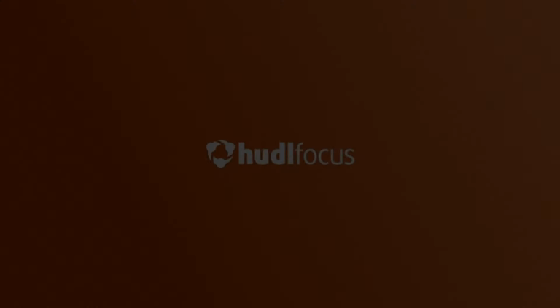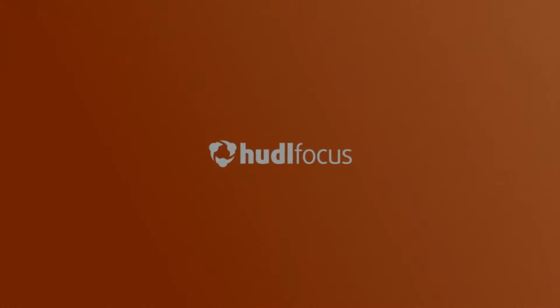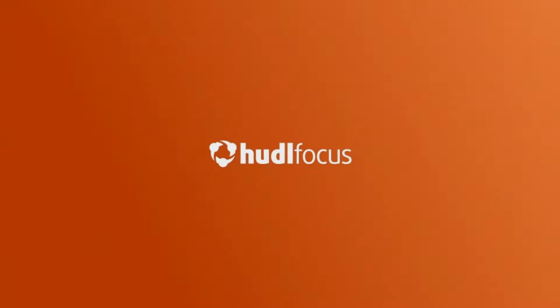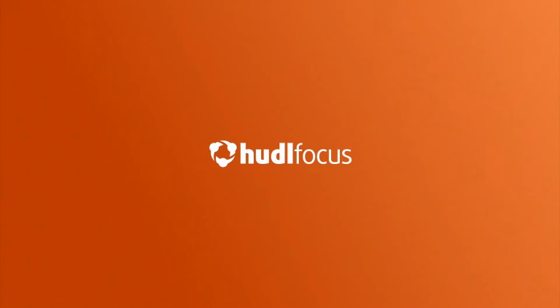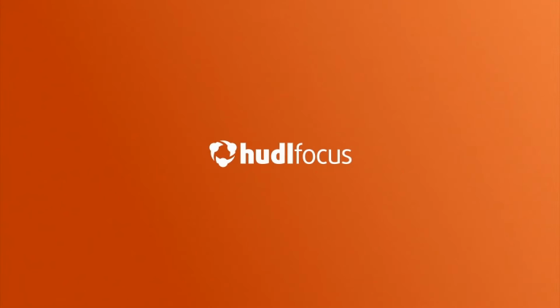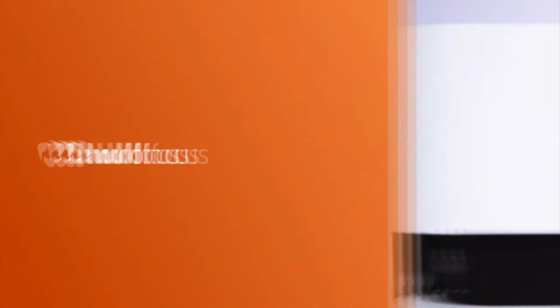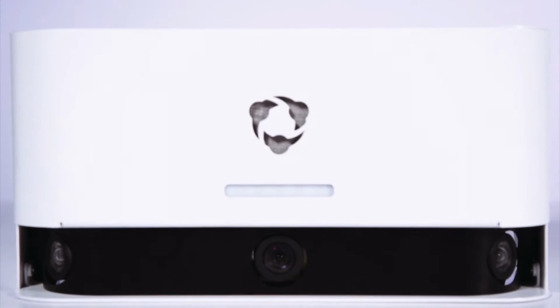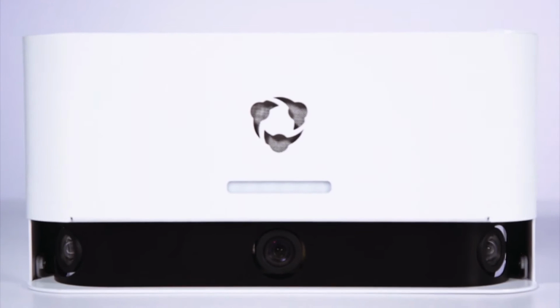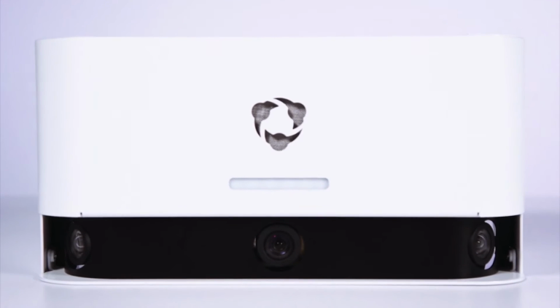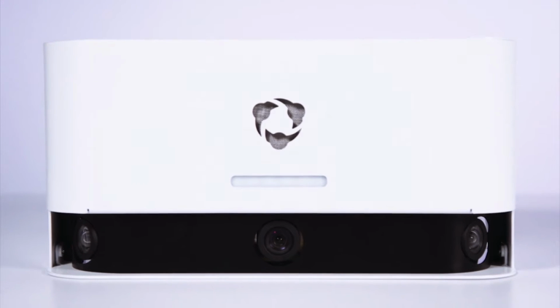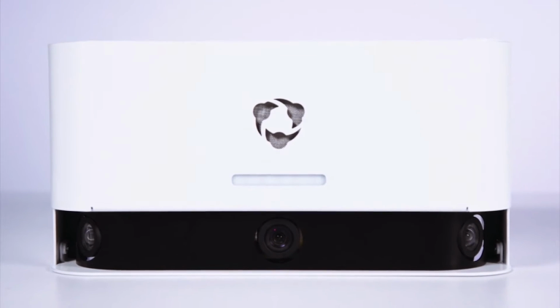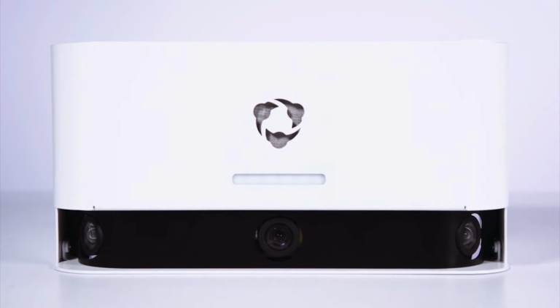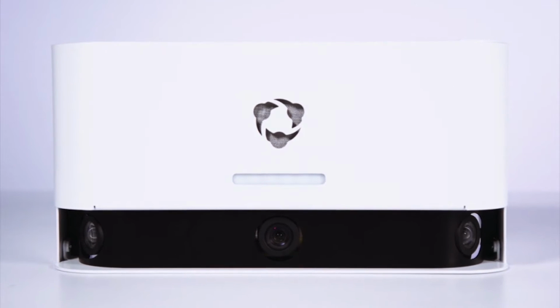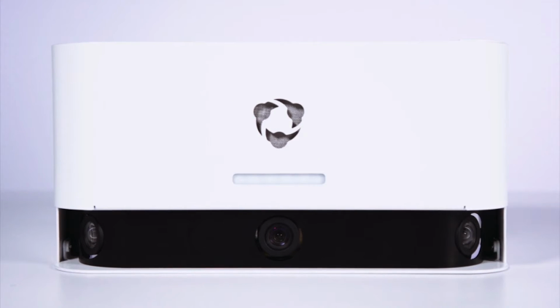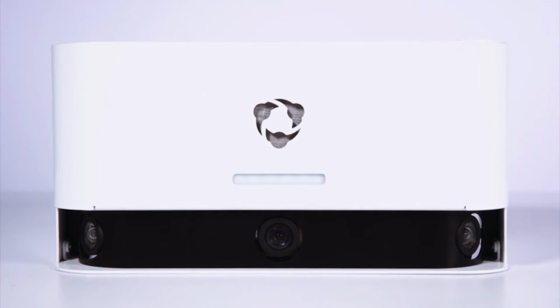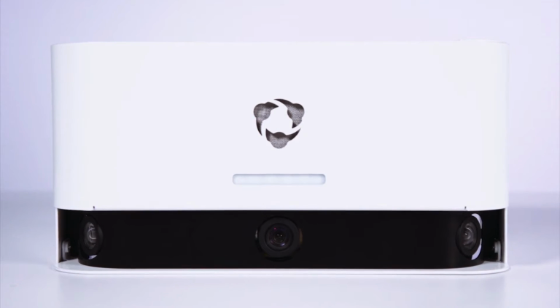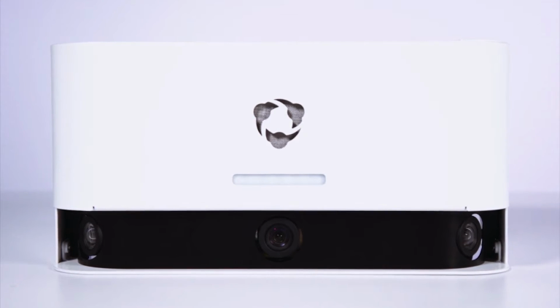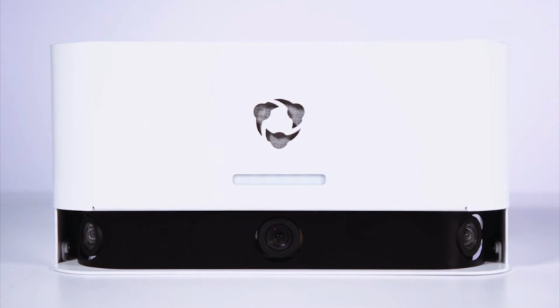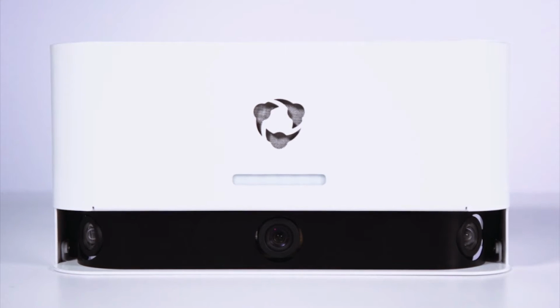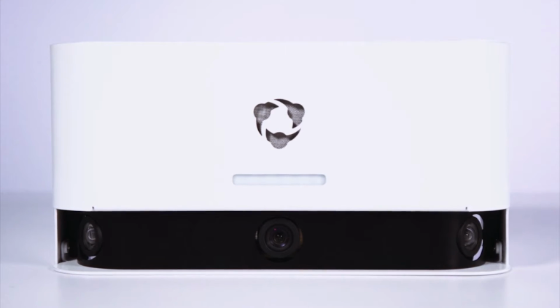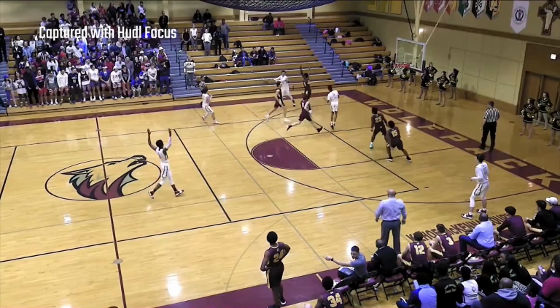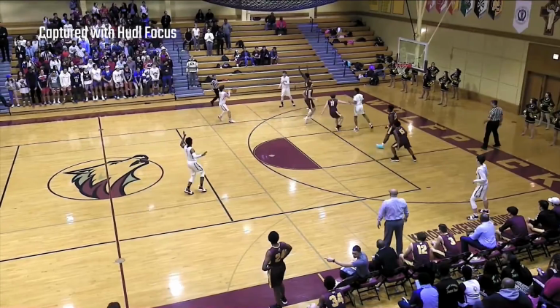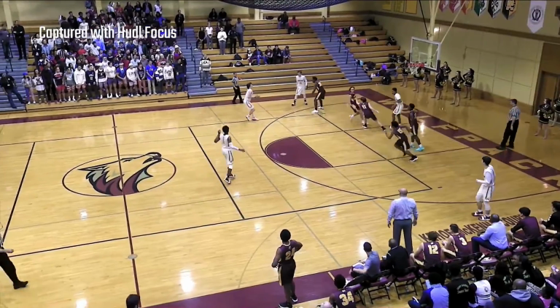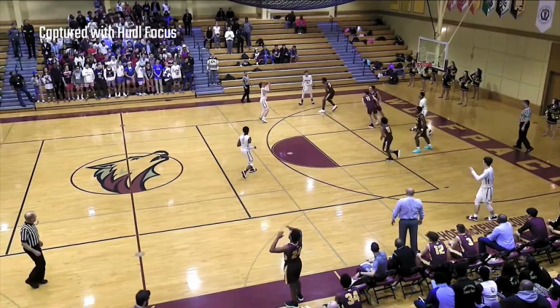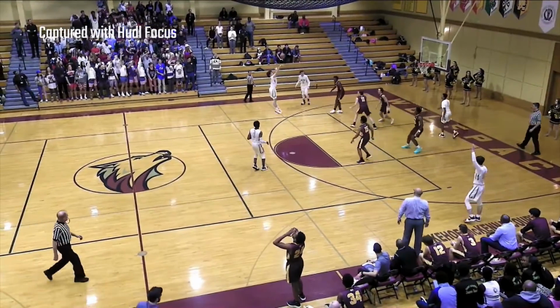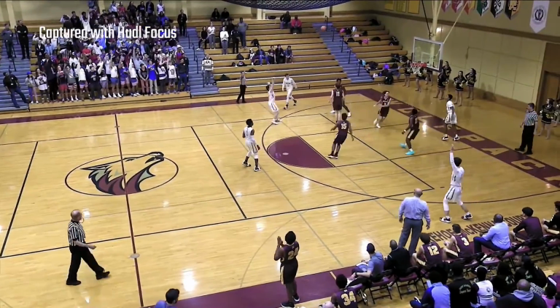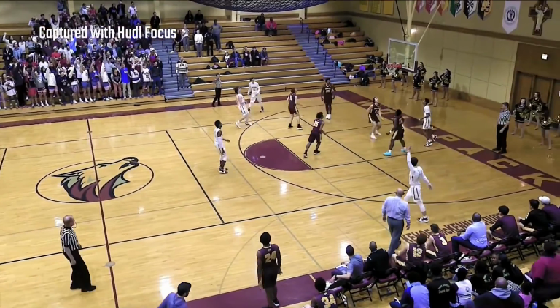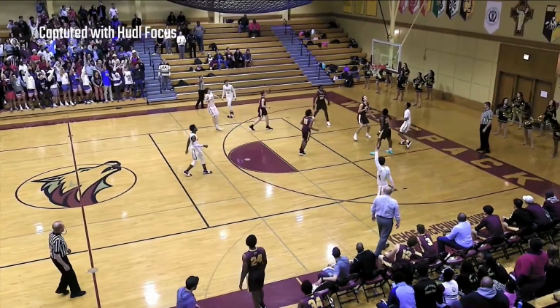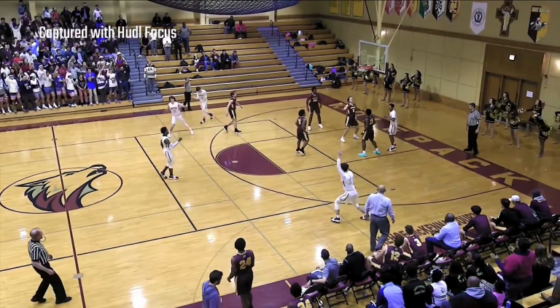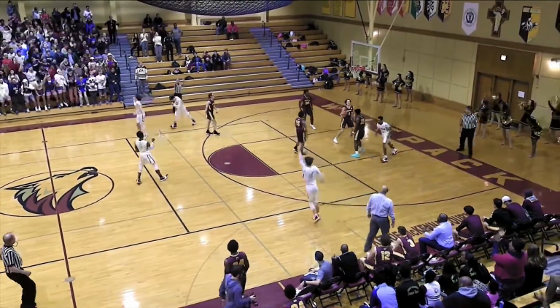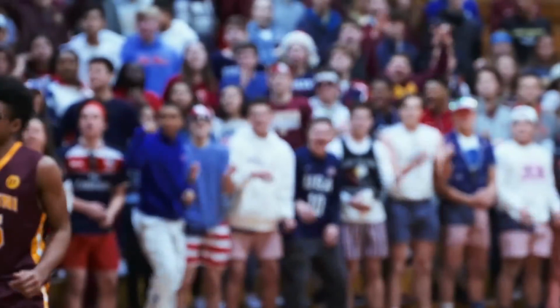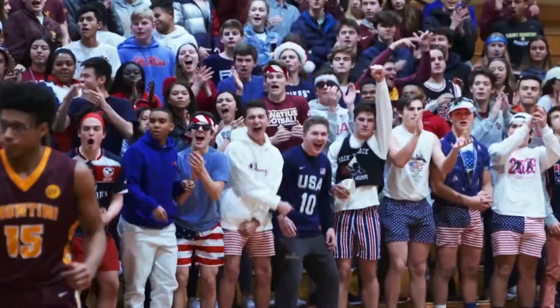With Huddle Focus, there's no cameraman, no equipment, and no hassle. And that goes for setting it up, too. Just follow these steps and you'll be ready to record games in no time.